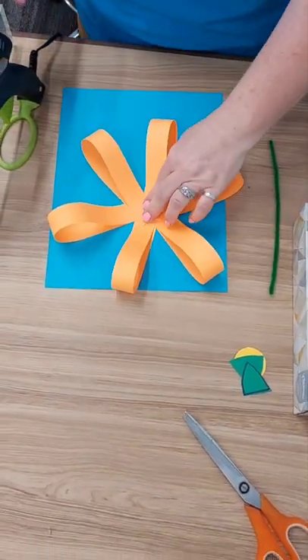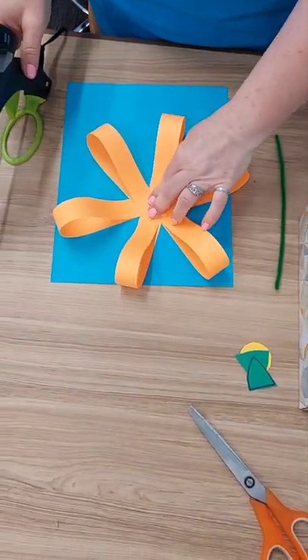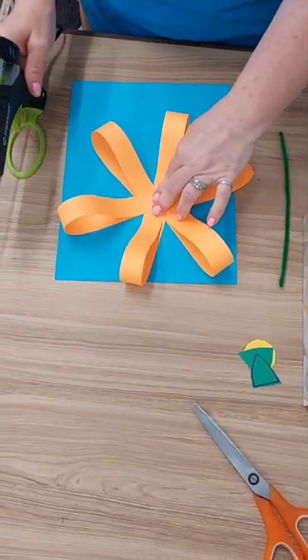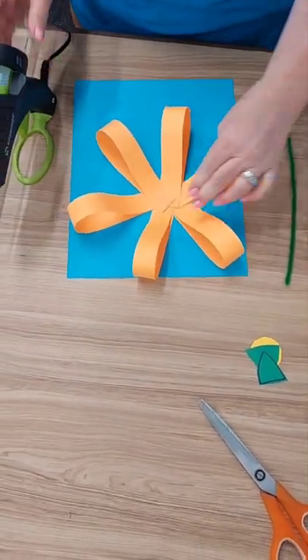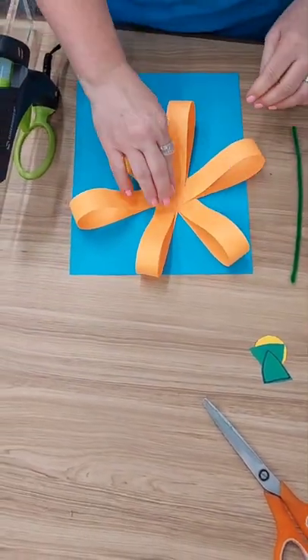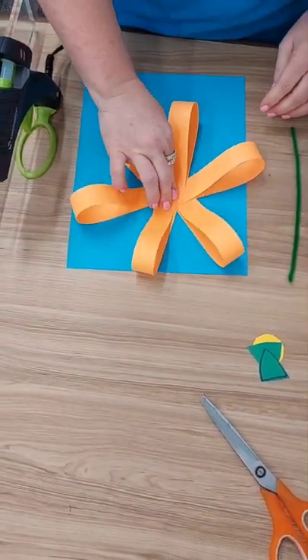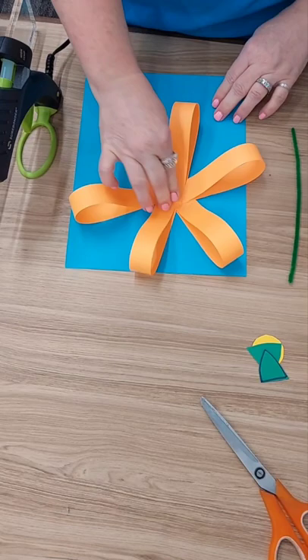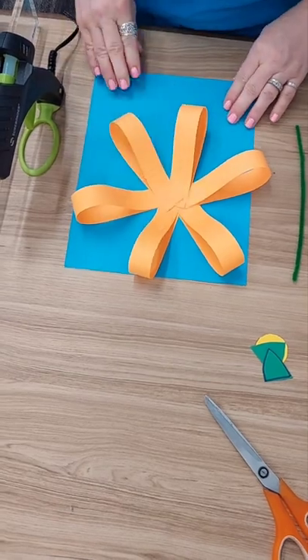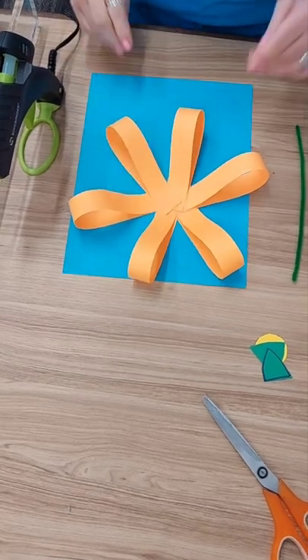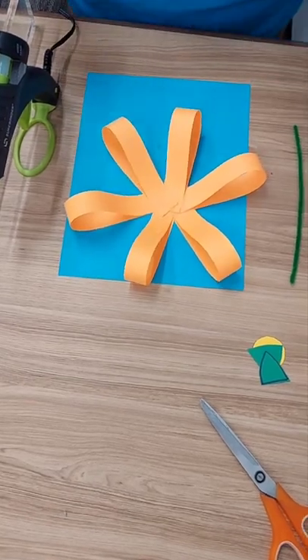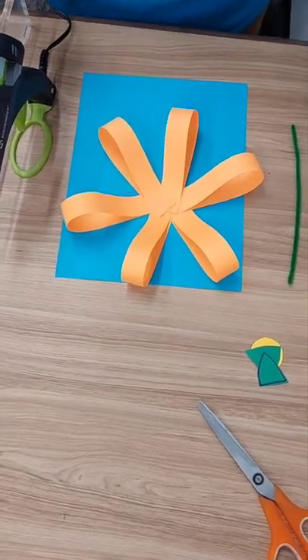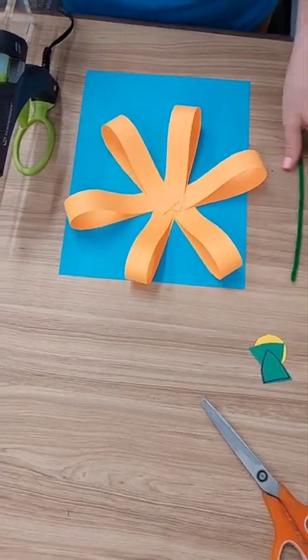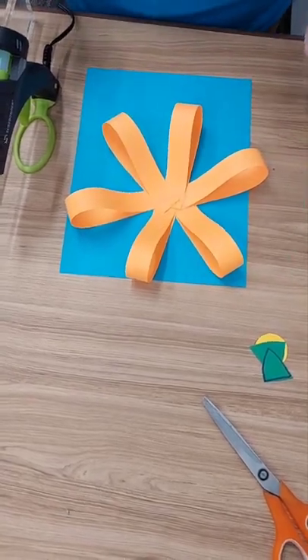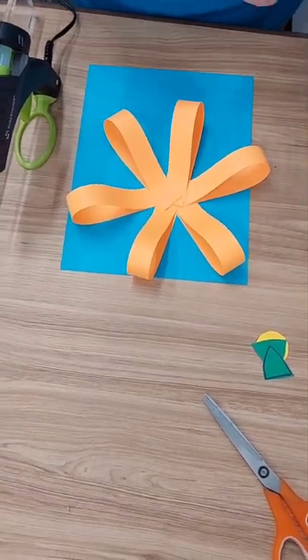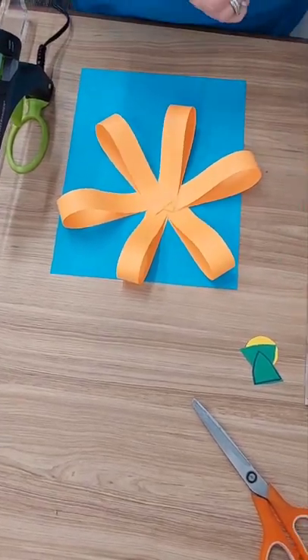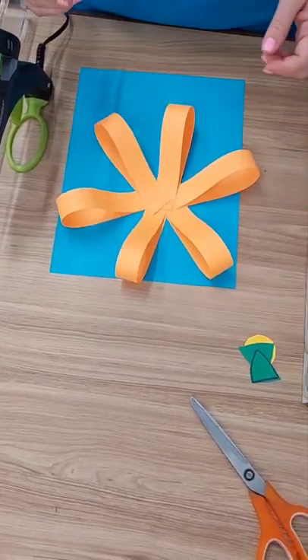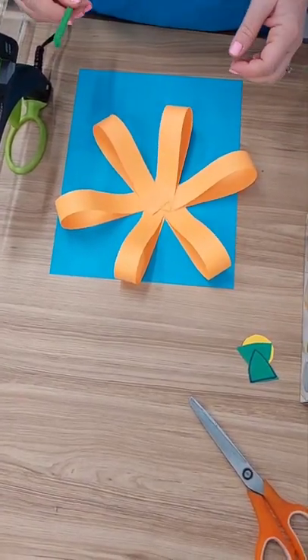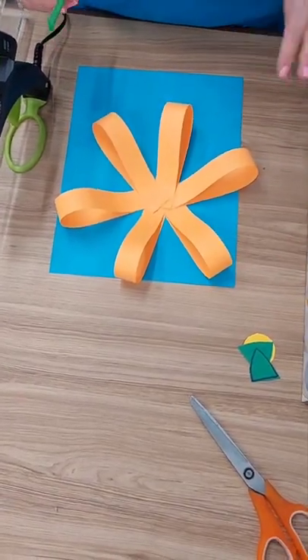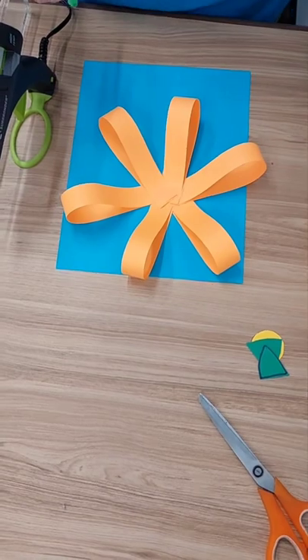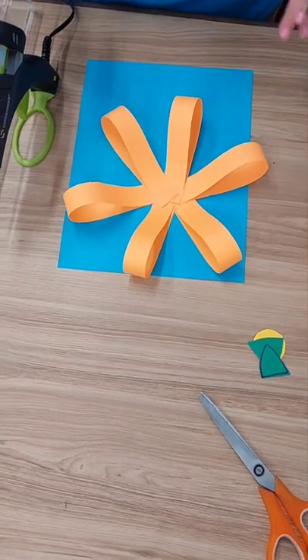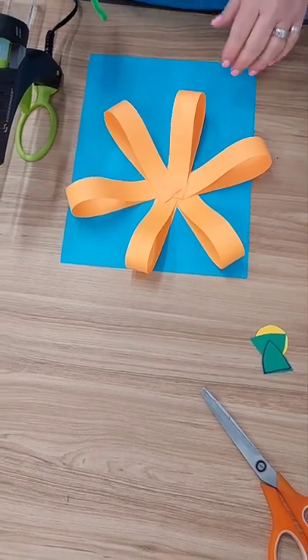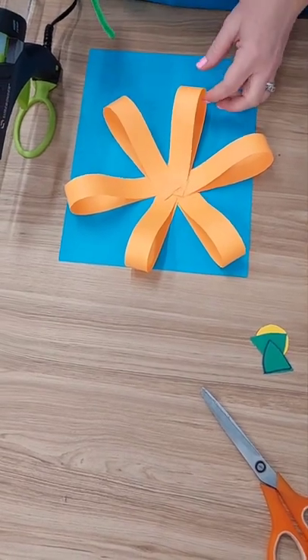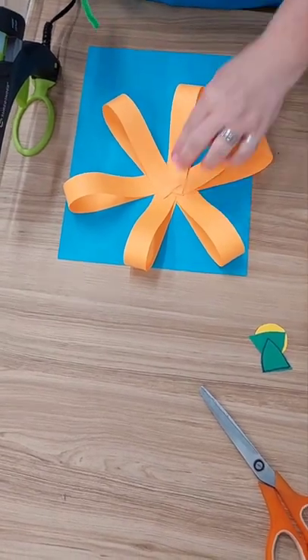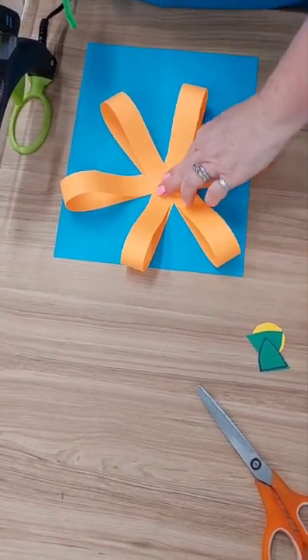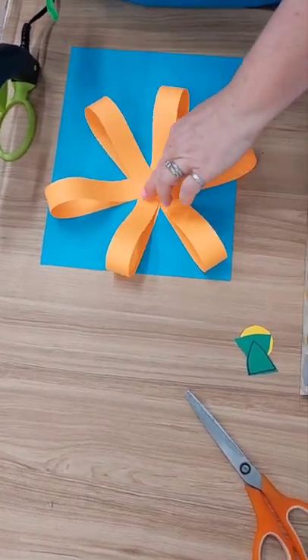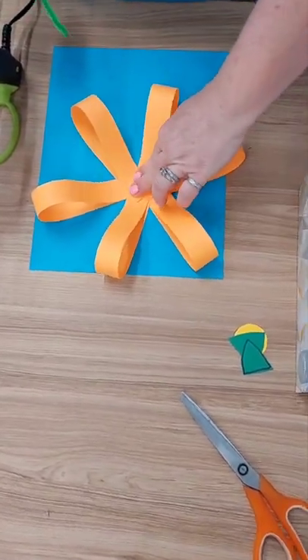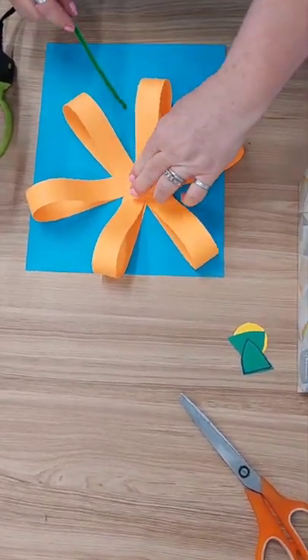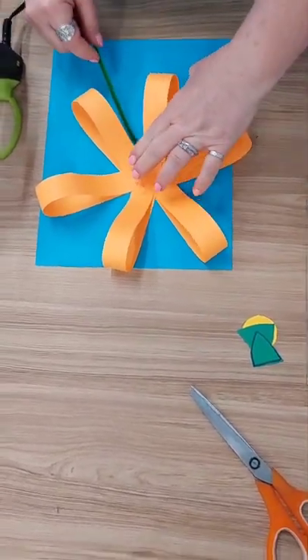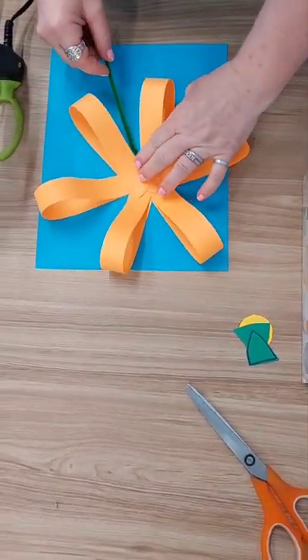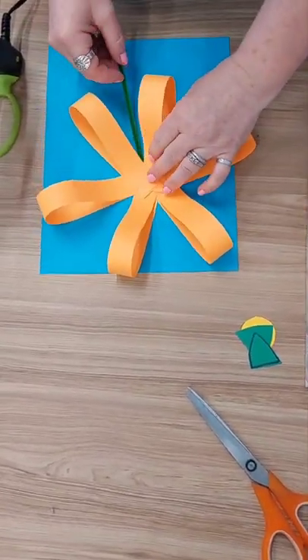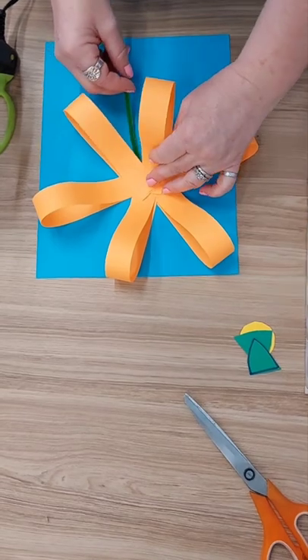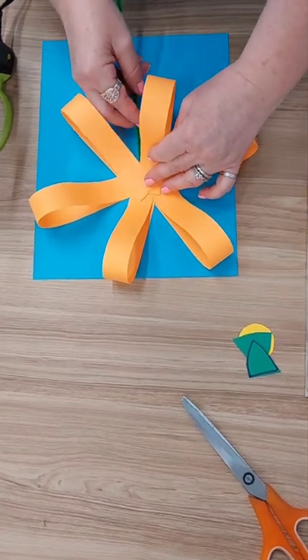Step four: after your flower has dried, you will grab your green pipe cleaner and place part of it under your flower. You can curve it or leave it straight, and that will be your flower stem. Once you are satisfied with your placement, you will then glue it down.